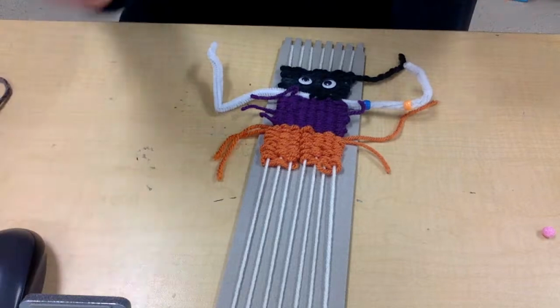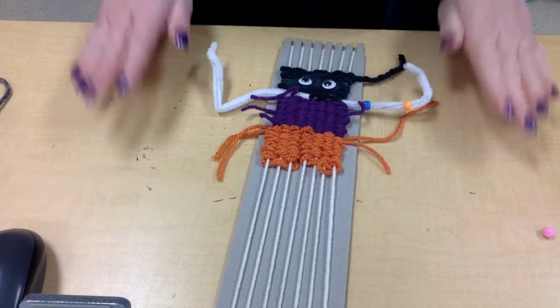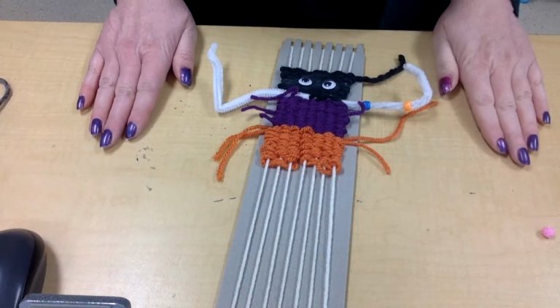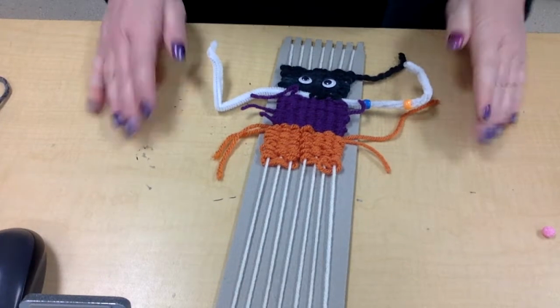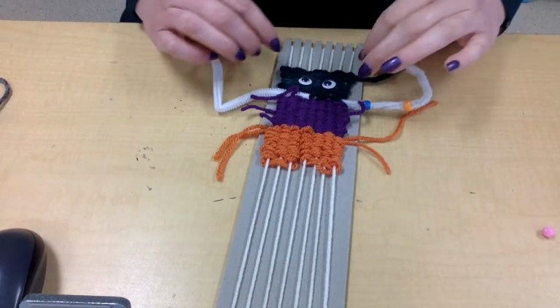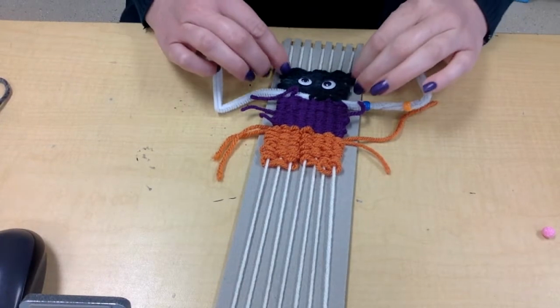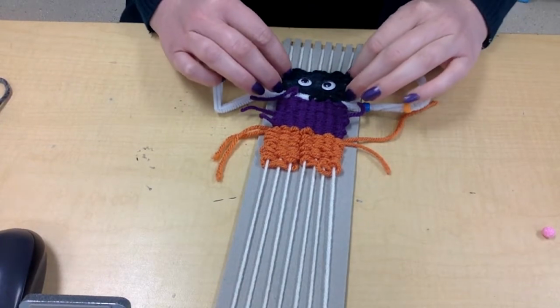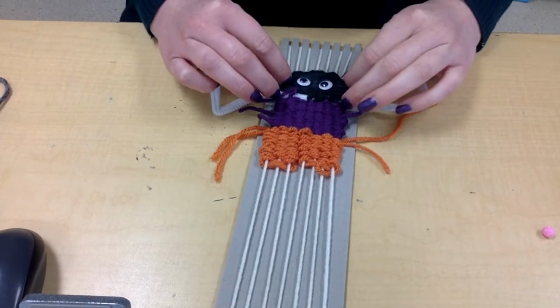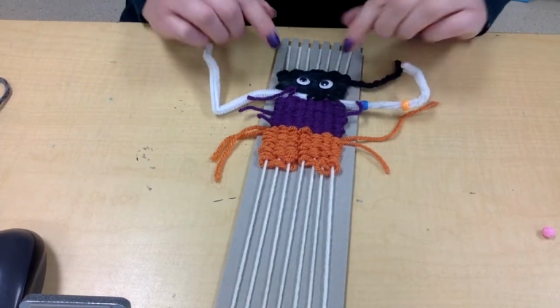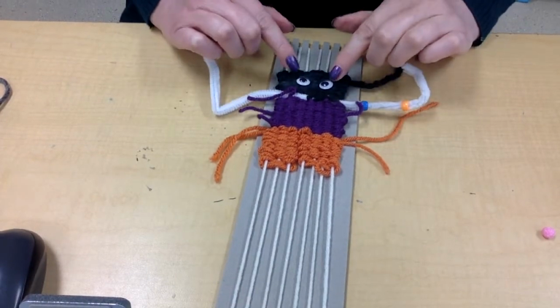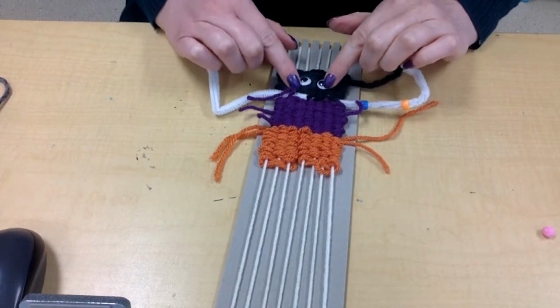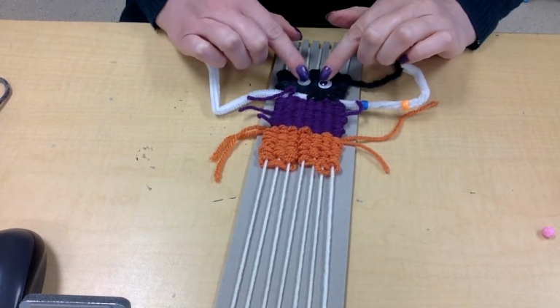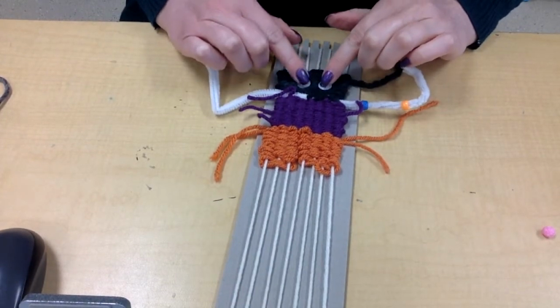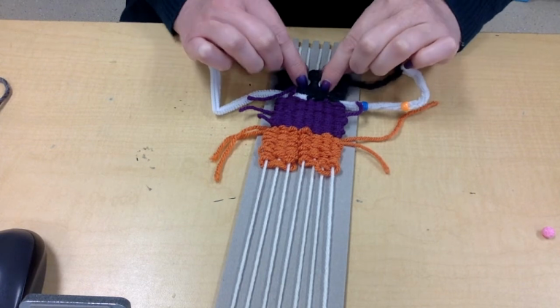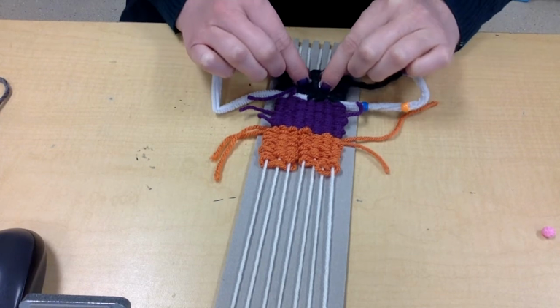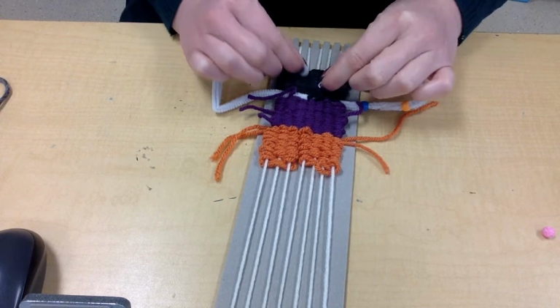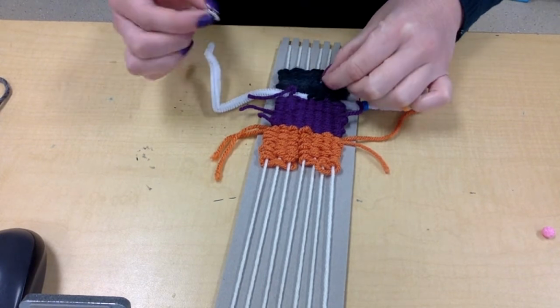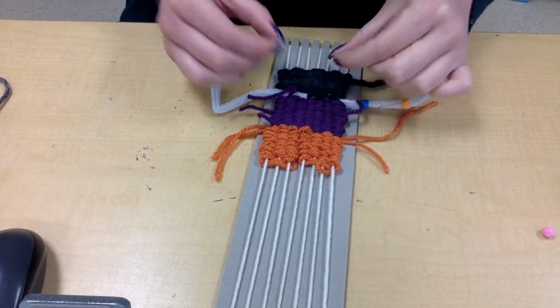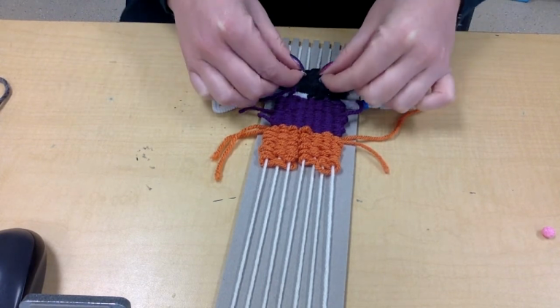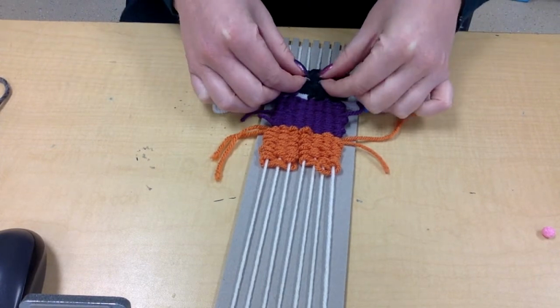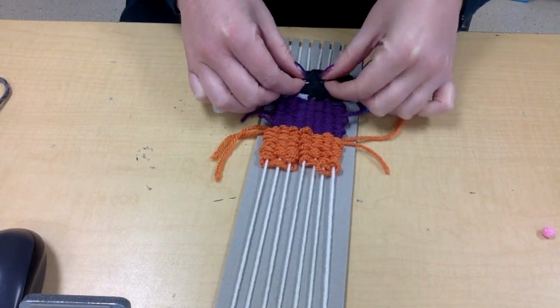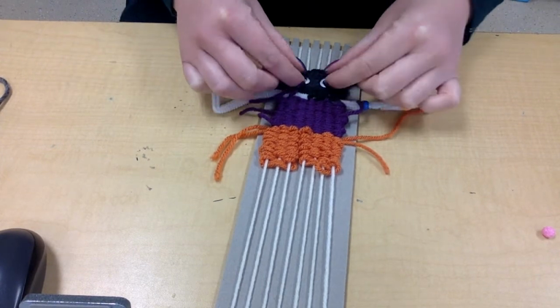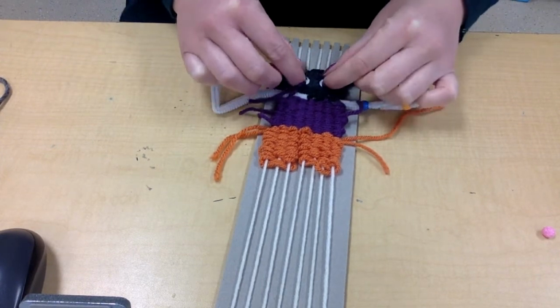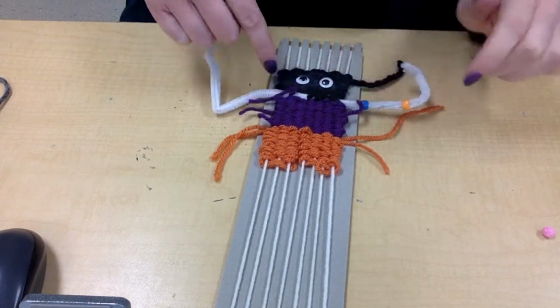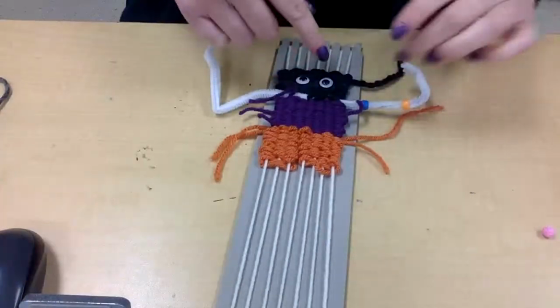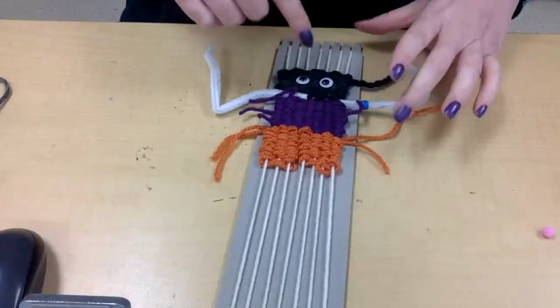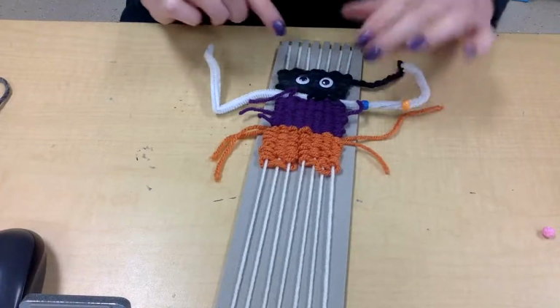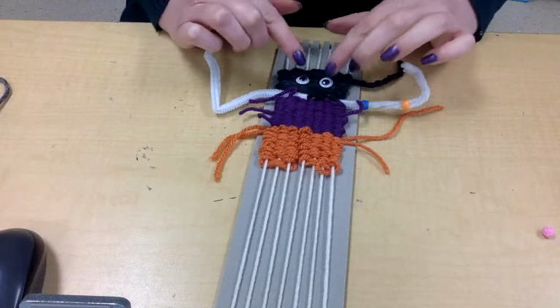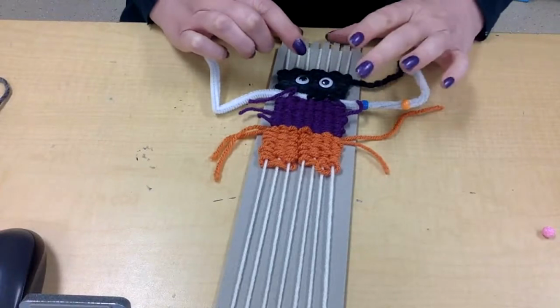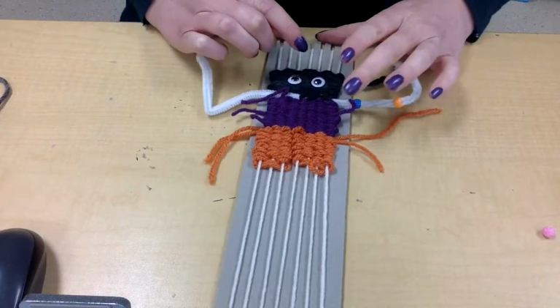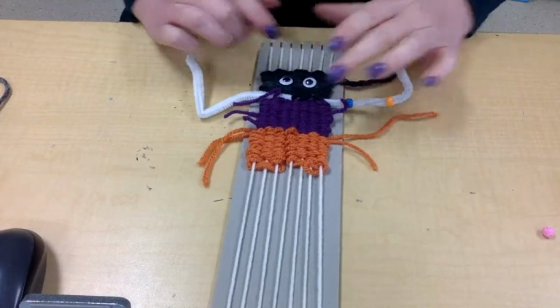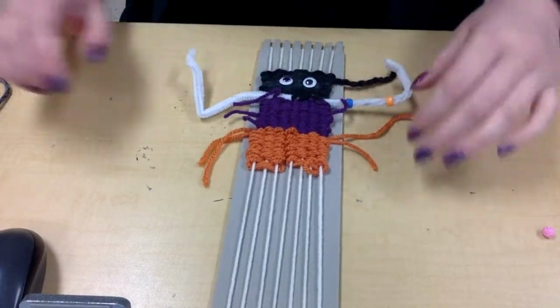Alright guys, this video is to show you how to do hair on your monster. I went ahead and put two little Google eyes on mine, but if you don't have those, you could just cut little circles out of white paper and put a black dot, and you're good to go.